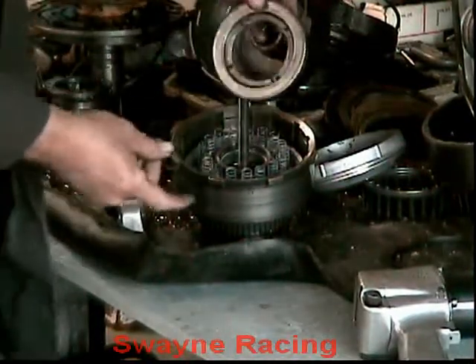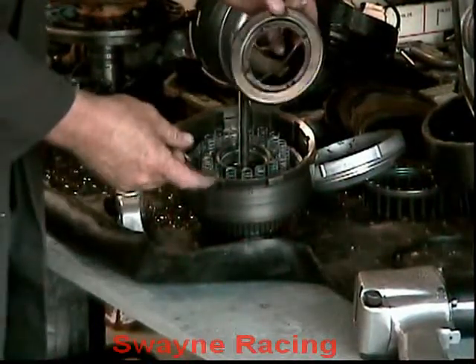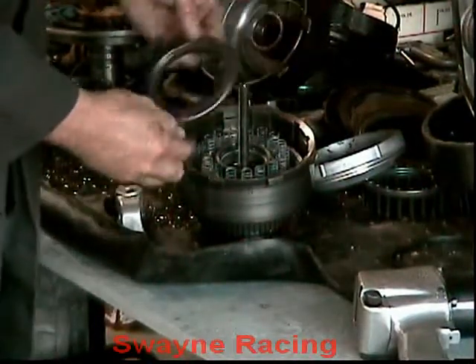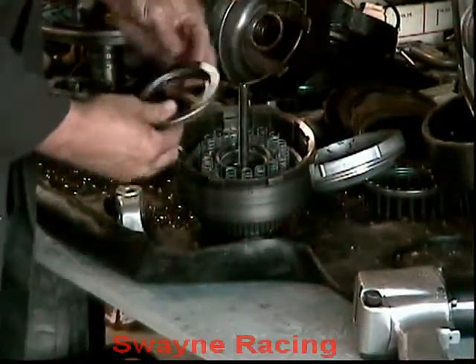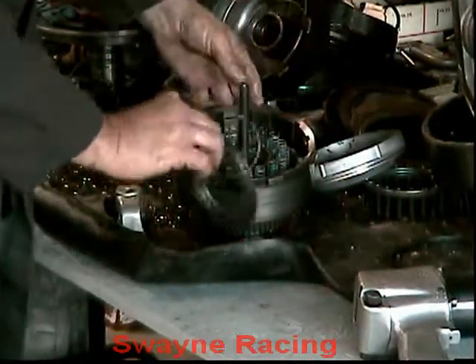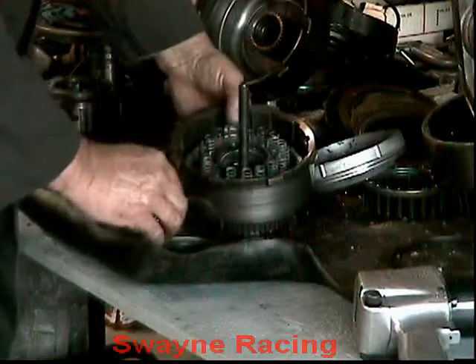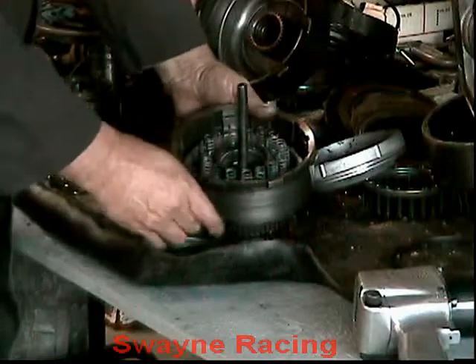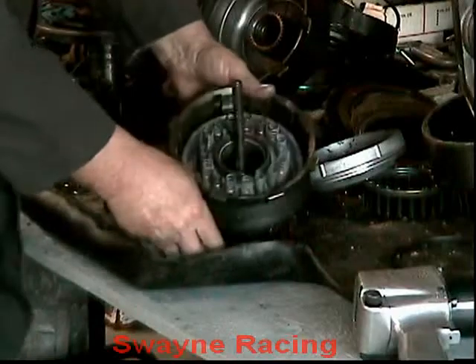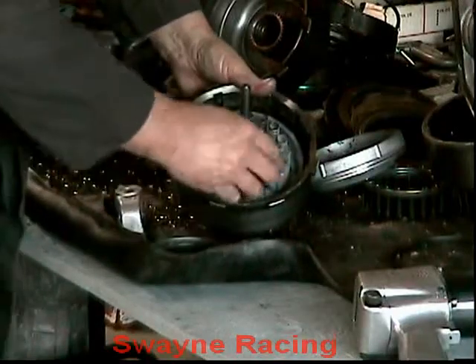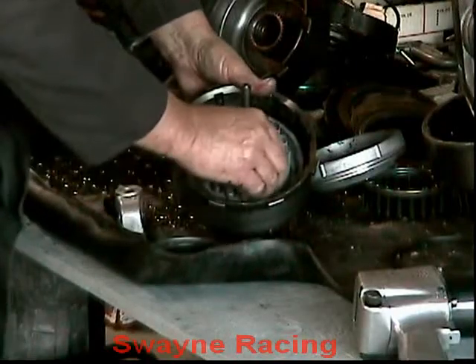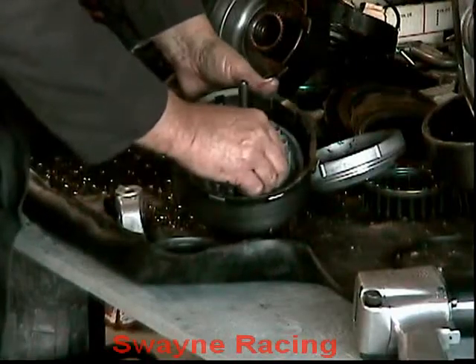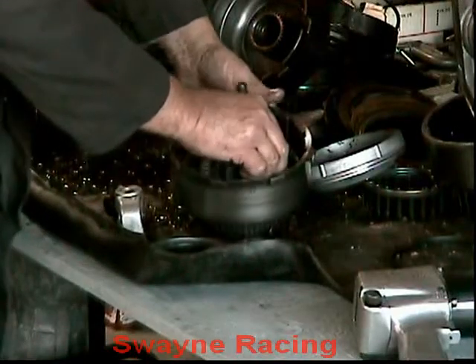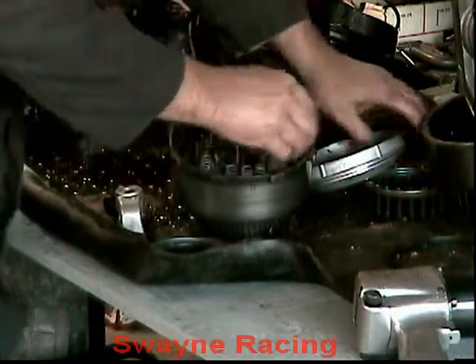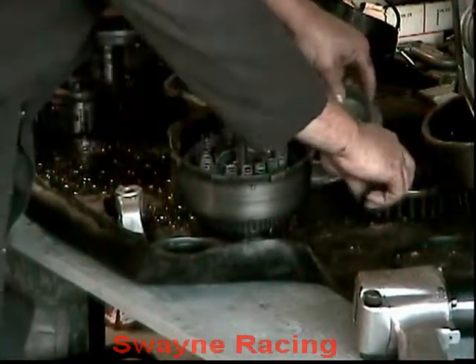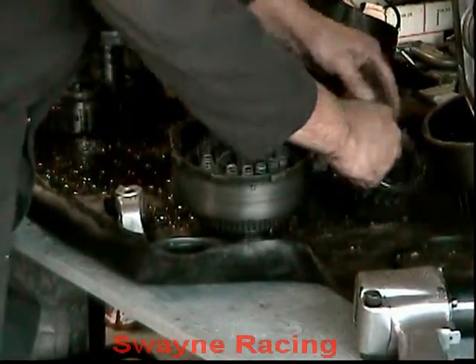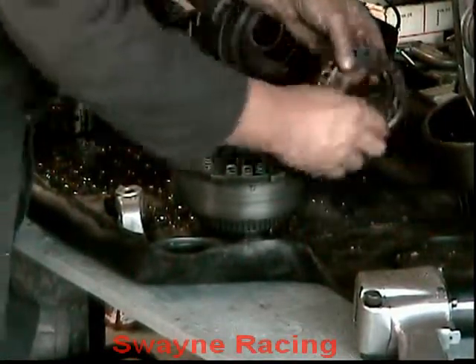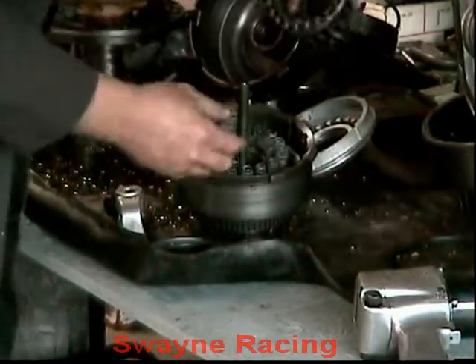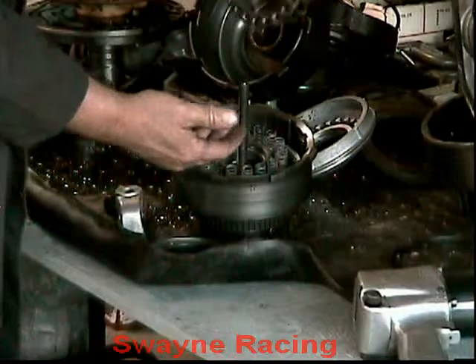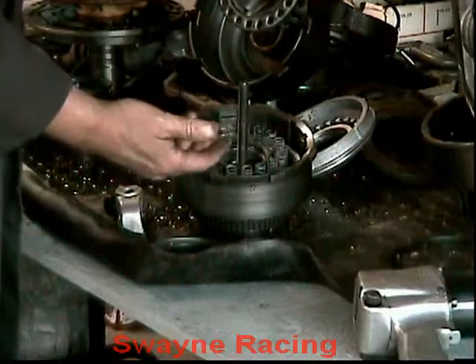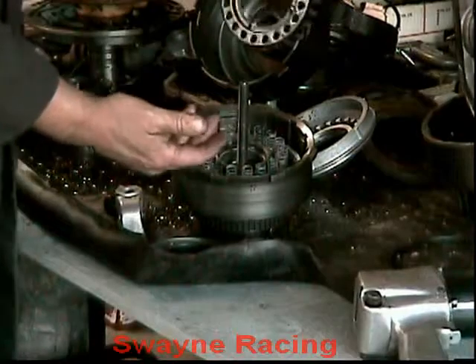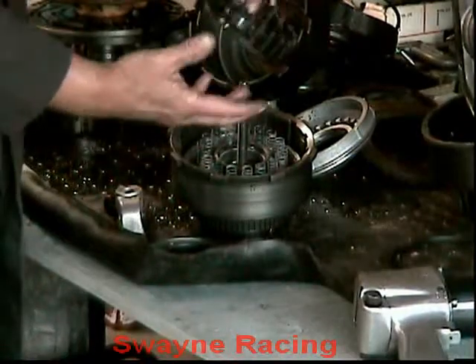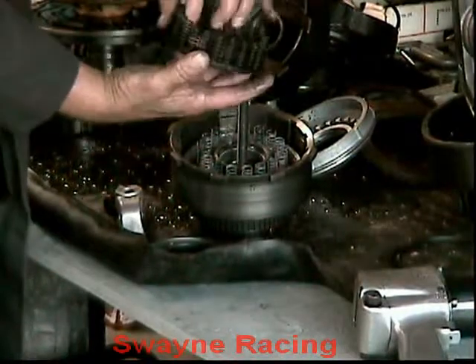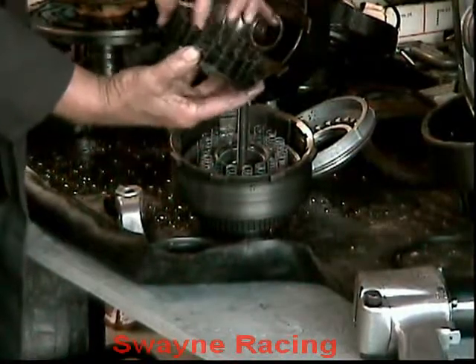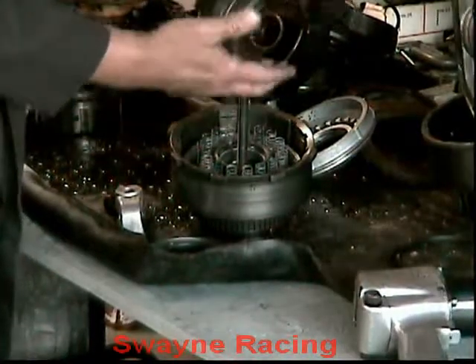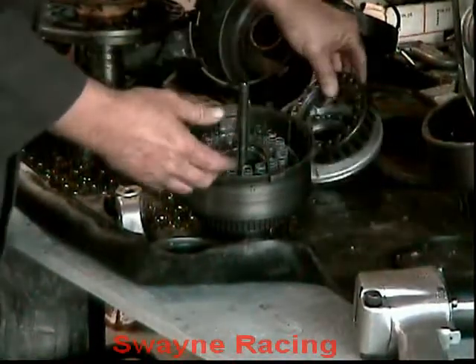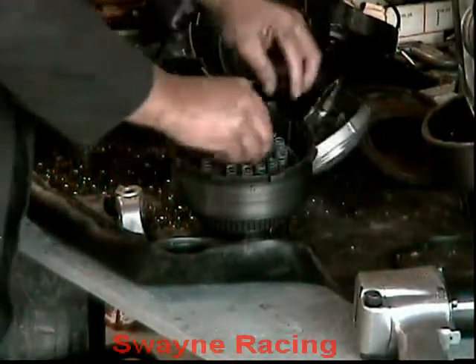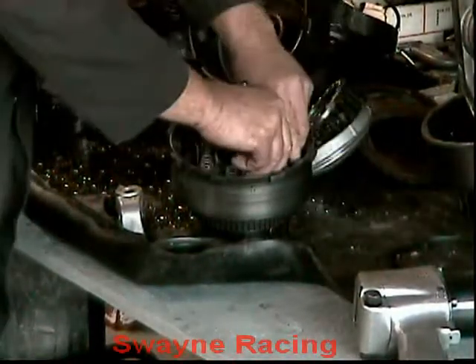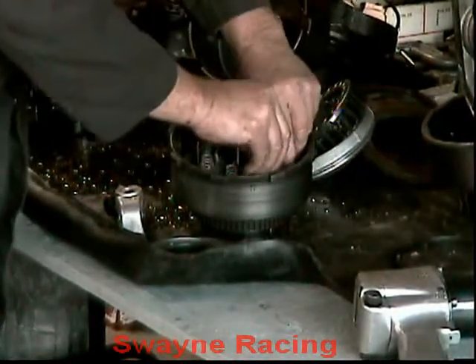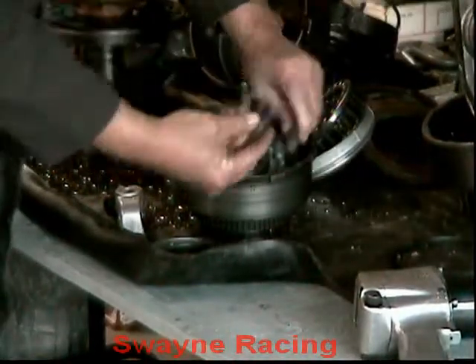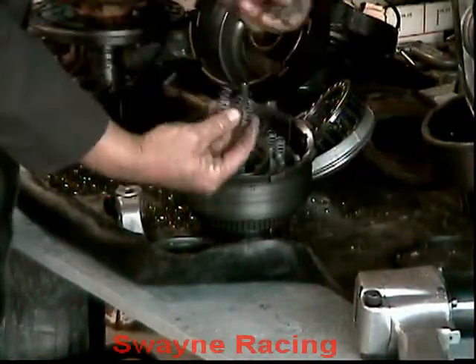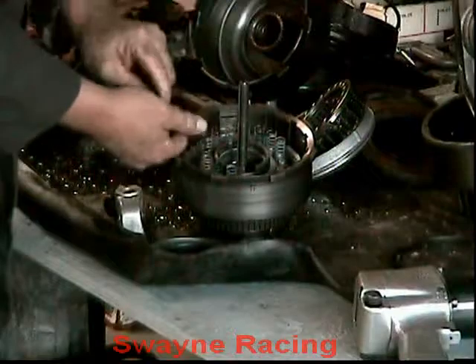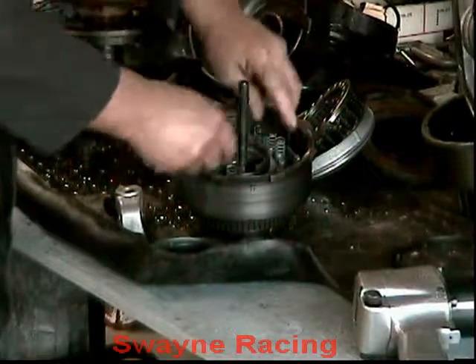Now on this set here you'll see the springs are loose compared to the spring plate for the forward — they're attached. These ones are not. They're separate.